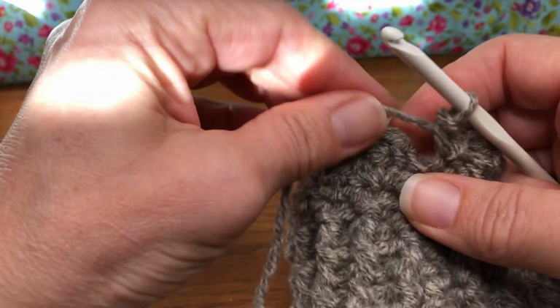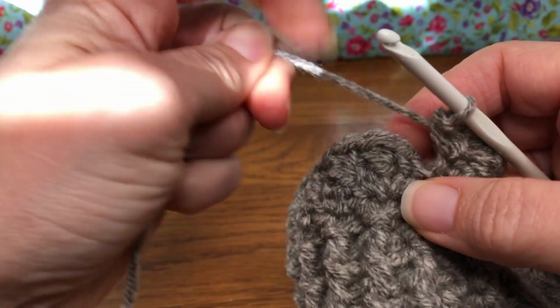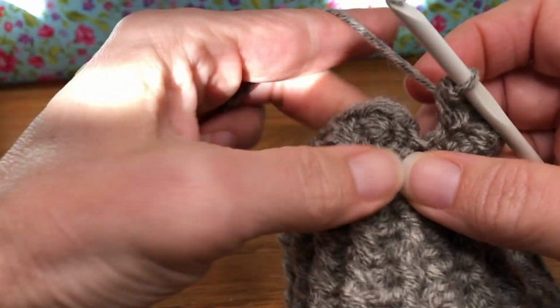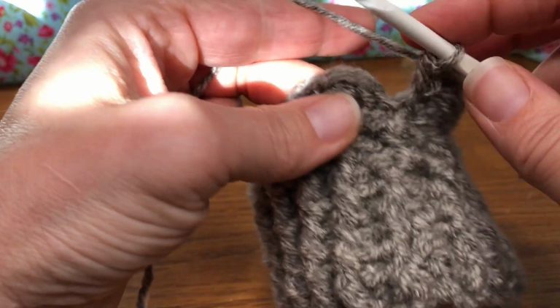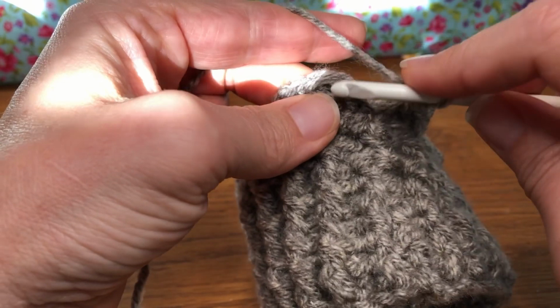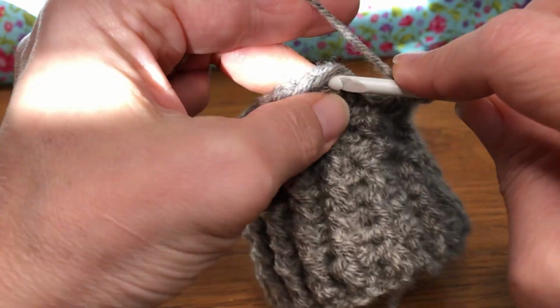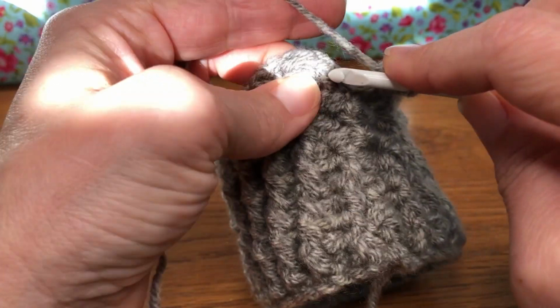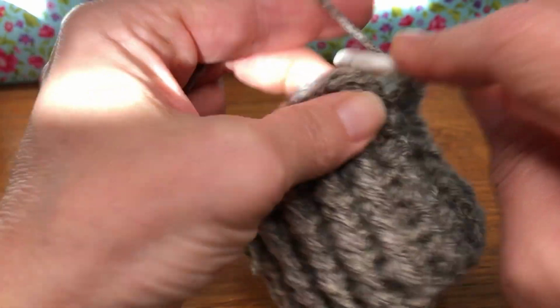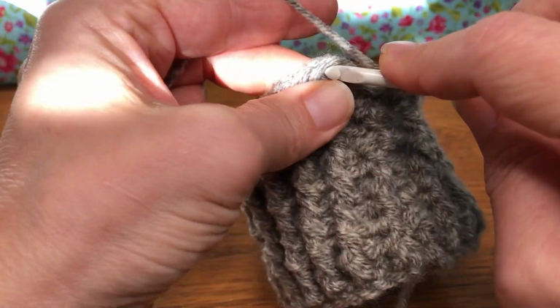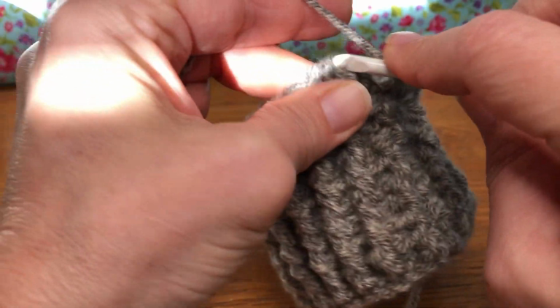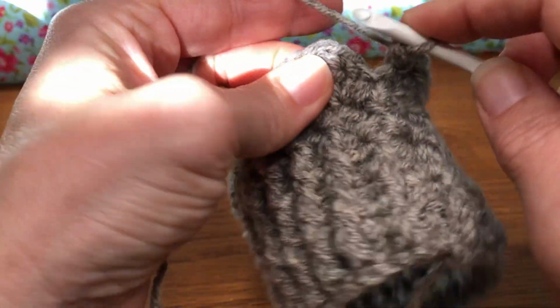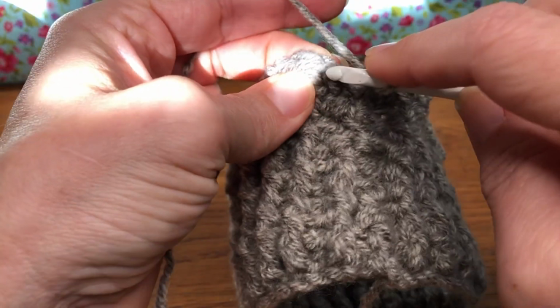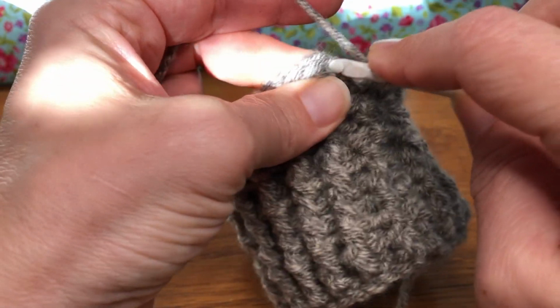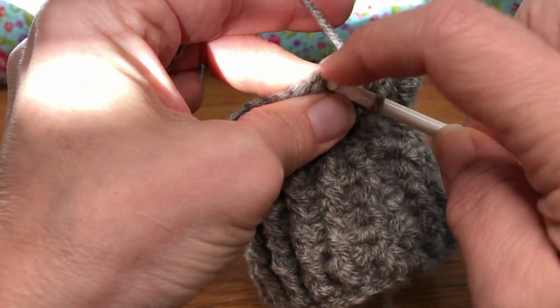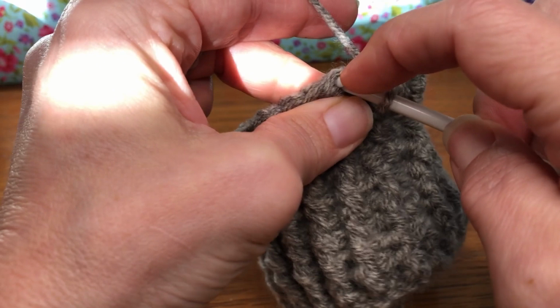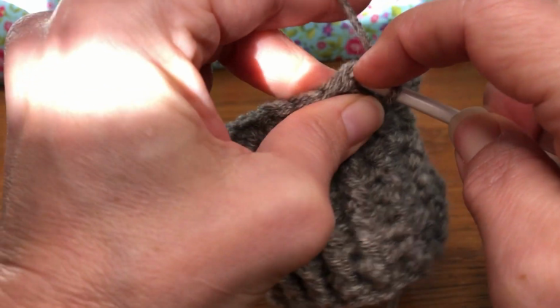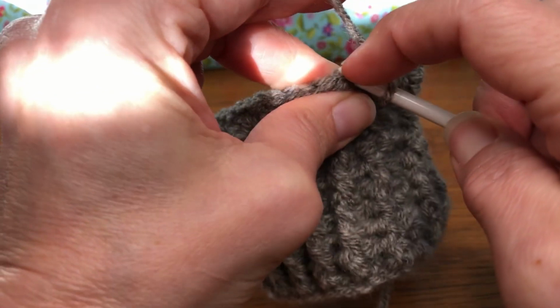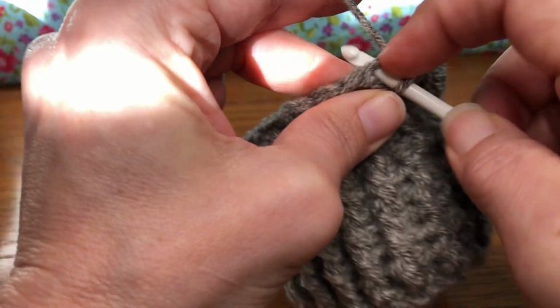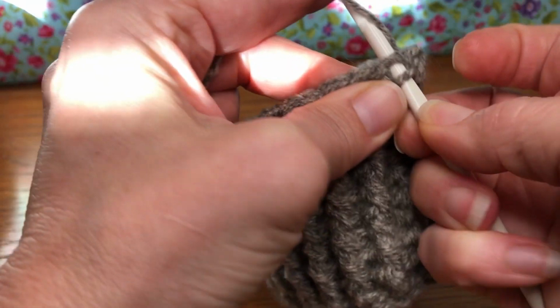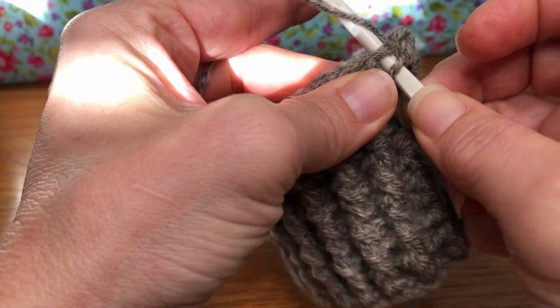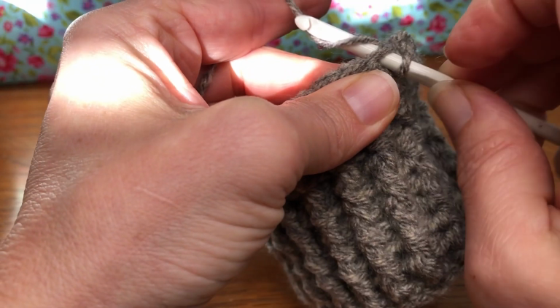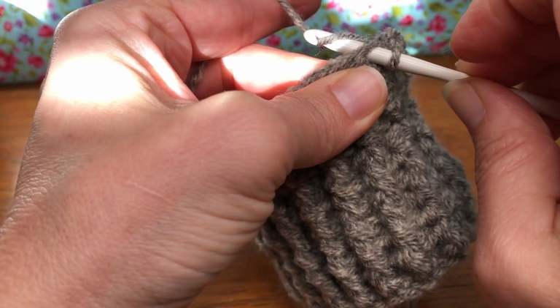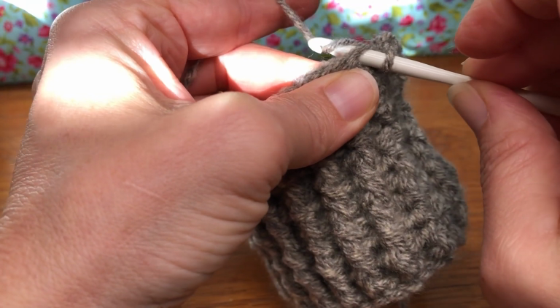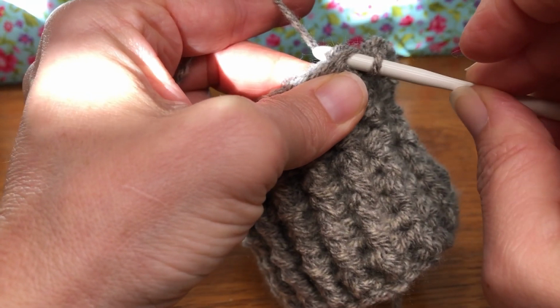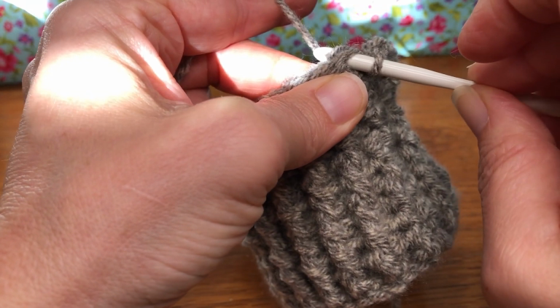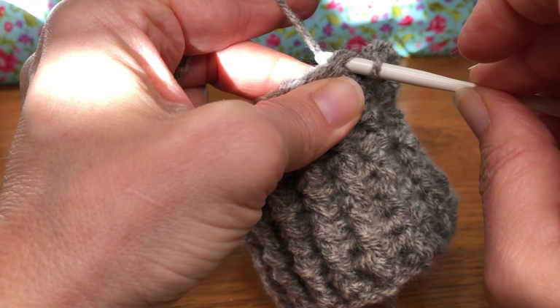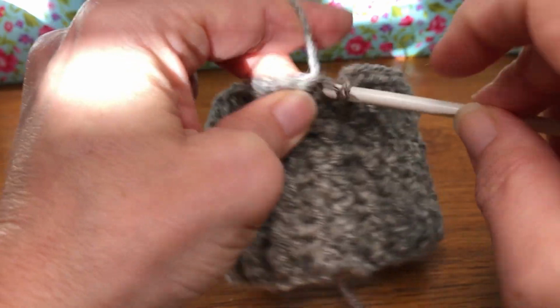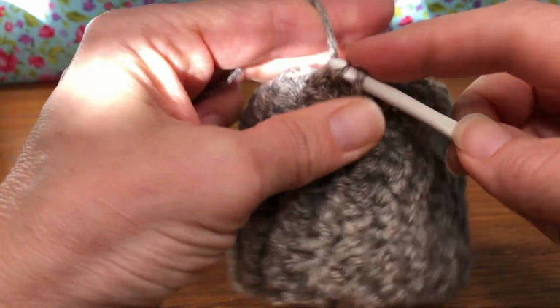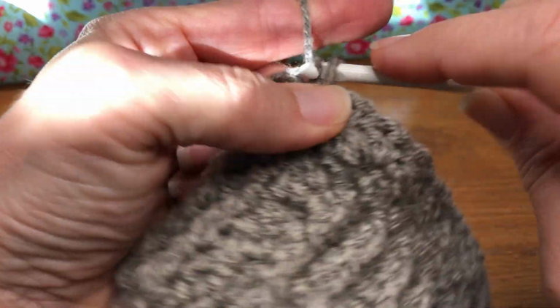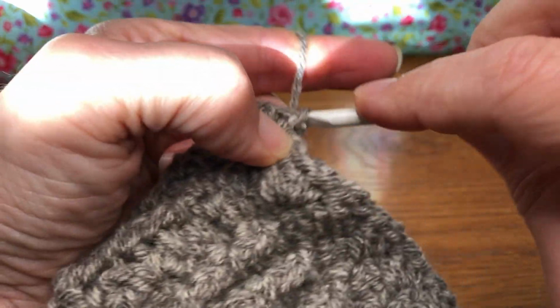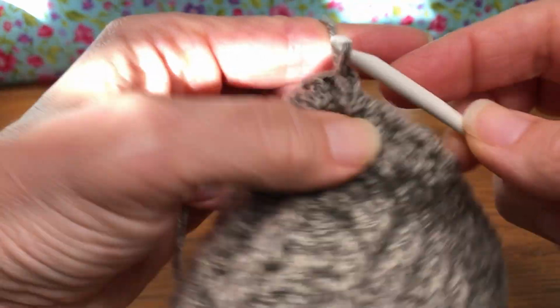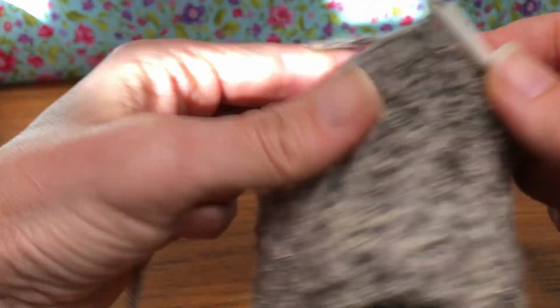We're going to go to the first stitch on our work — mine is right here — and we're going to give it a slip stitch. Yarn over, pull it through and pull through again.